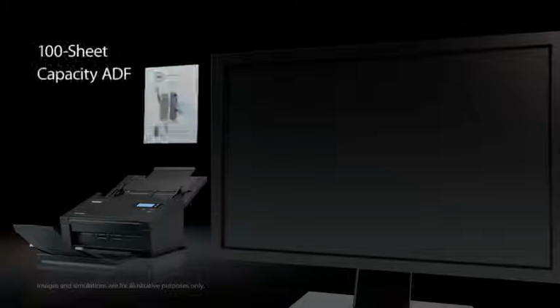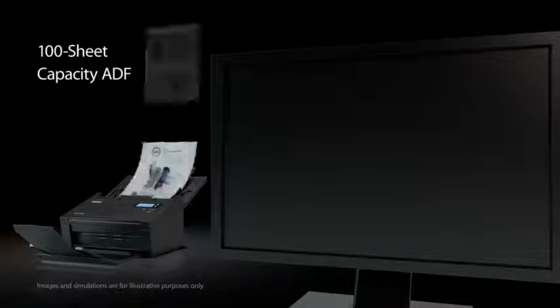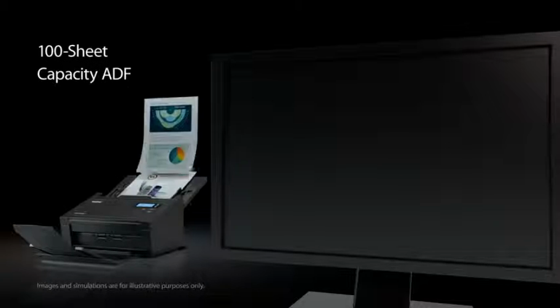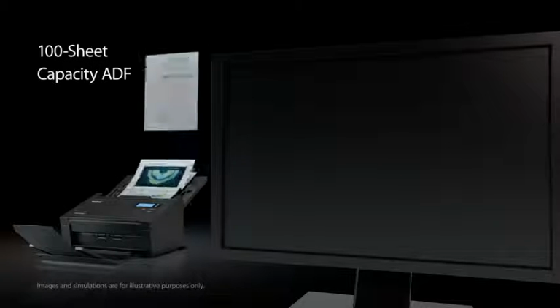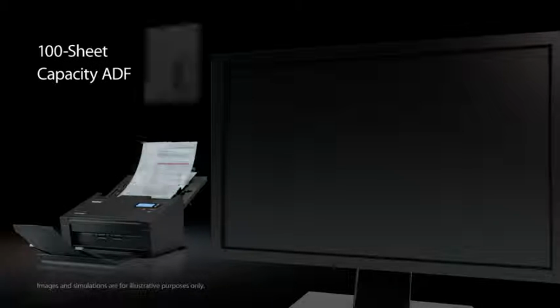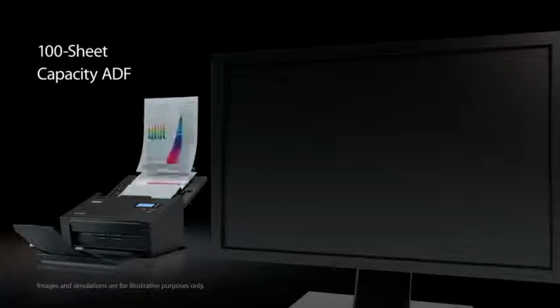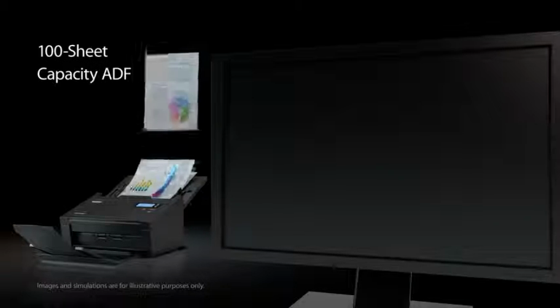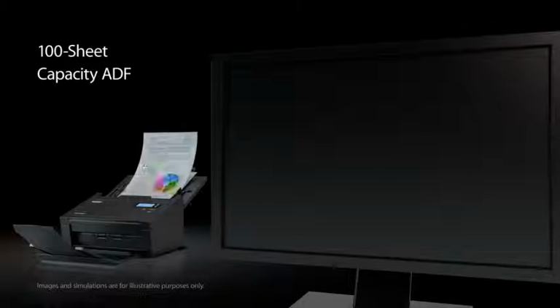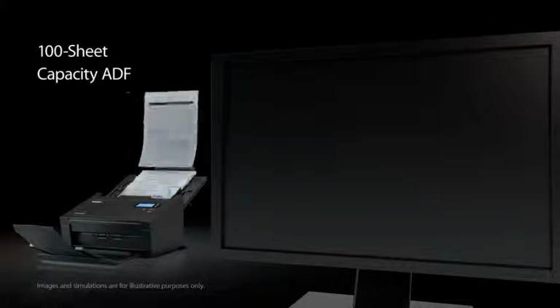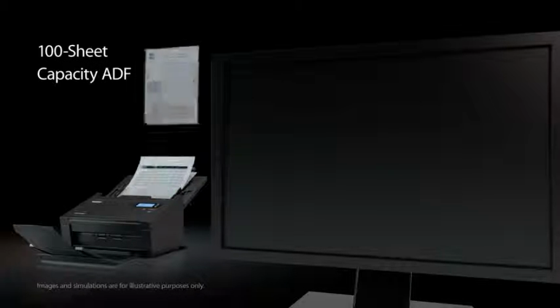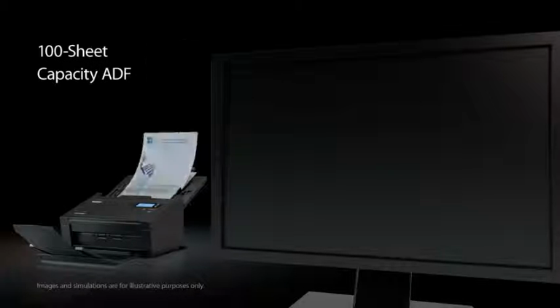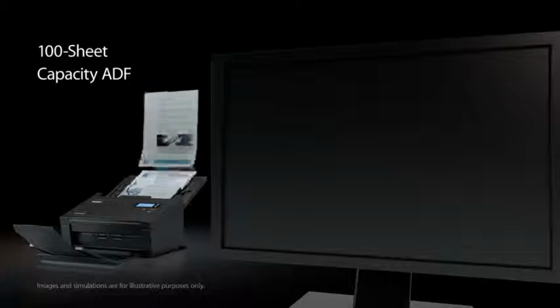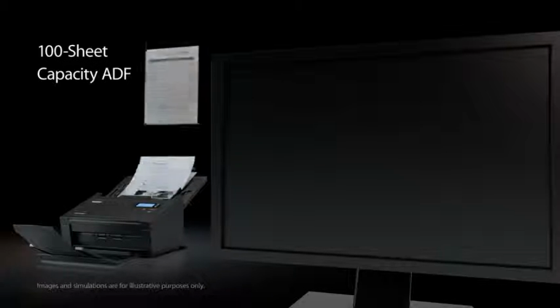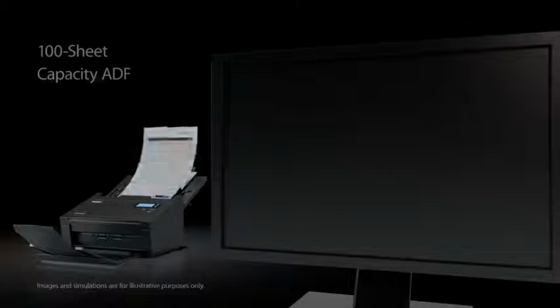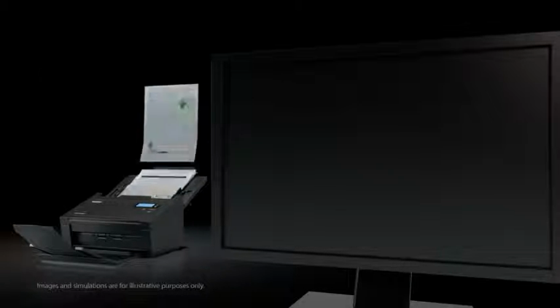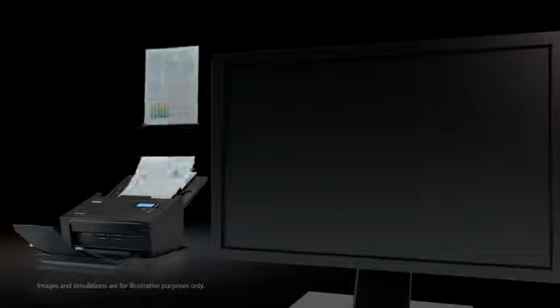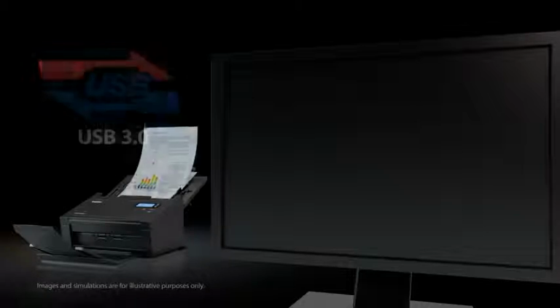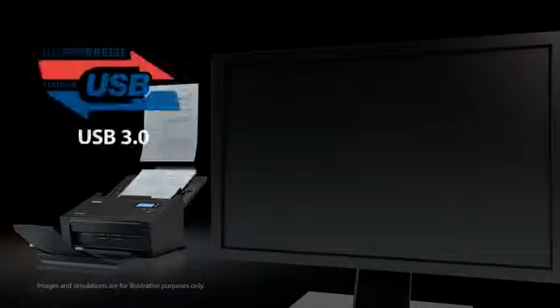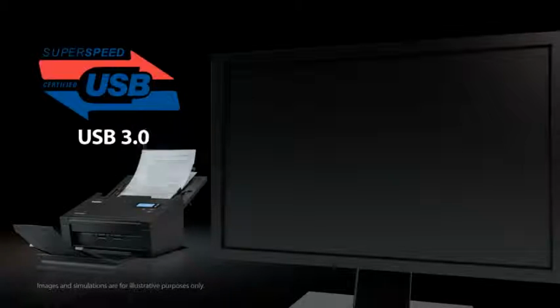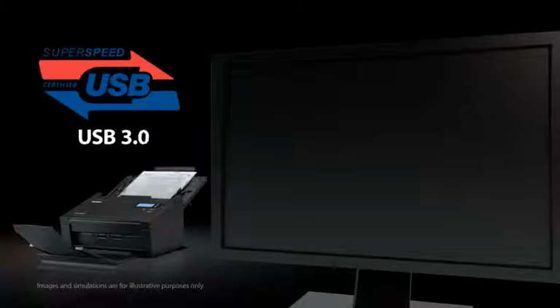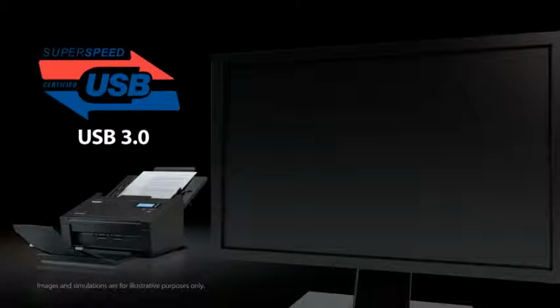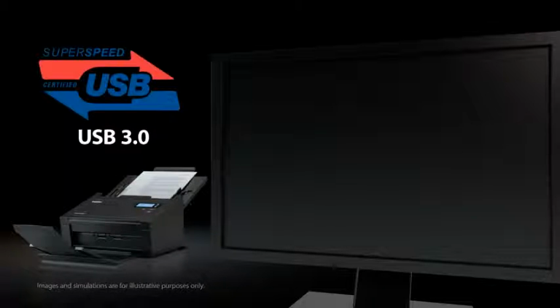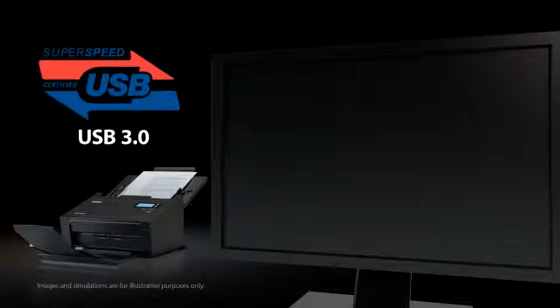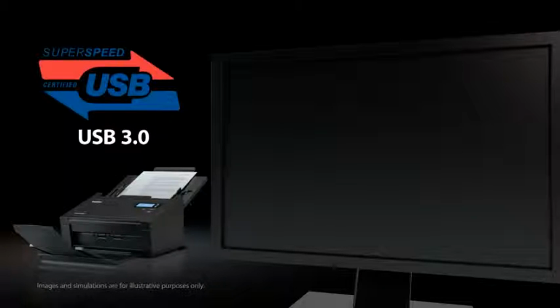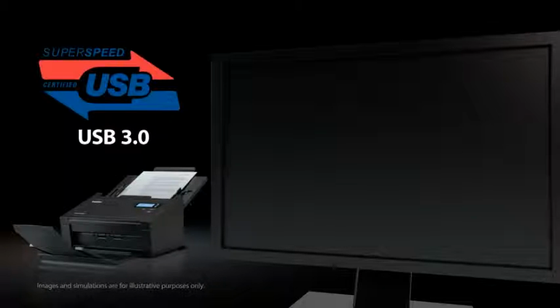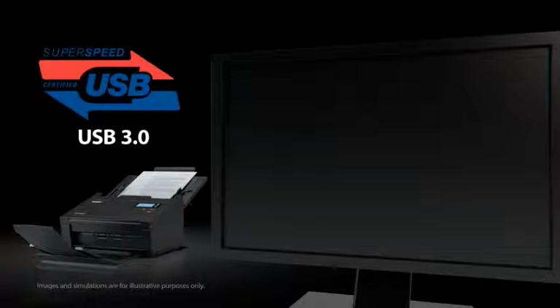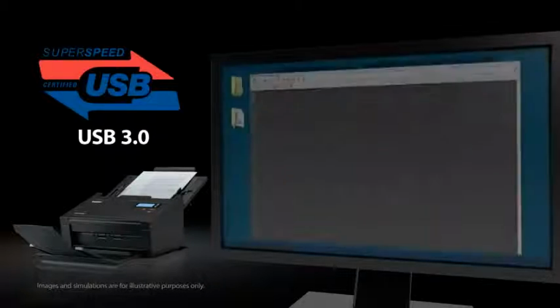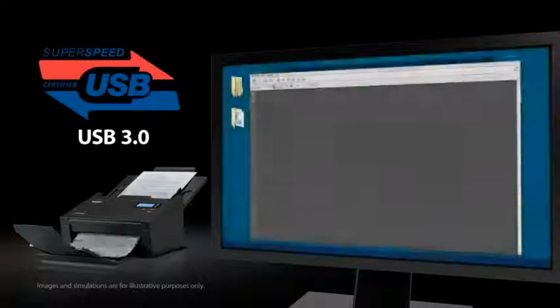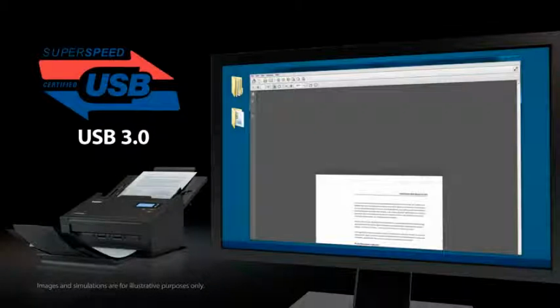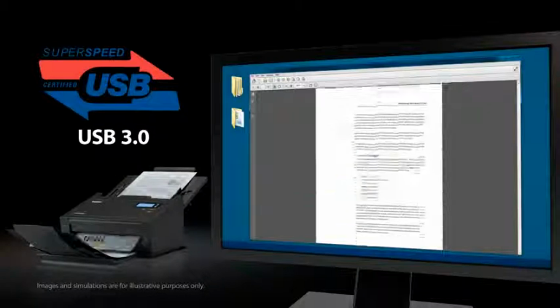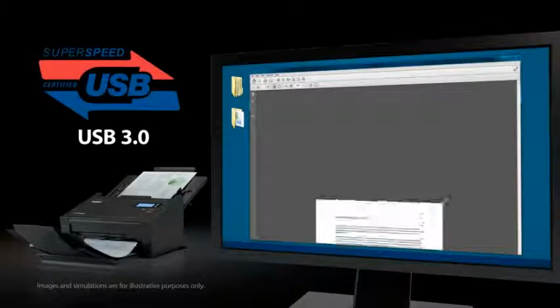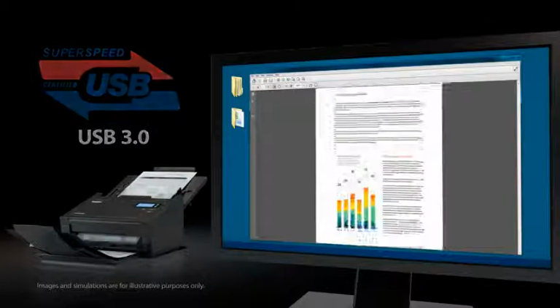Efficiently scan large documents through the generous 100-sheet capacity auto document feeder and rapidly process scanned files via the SuperSpeed USB 3.0 interface.